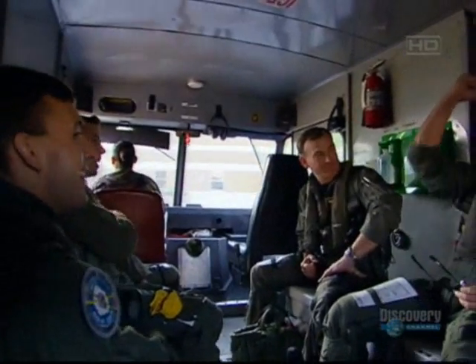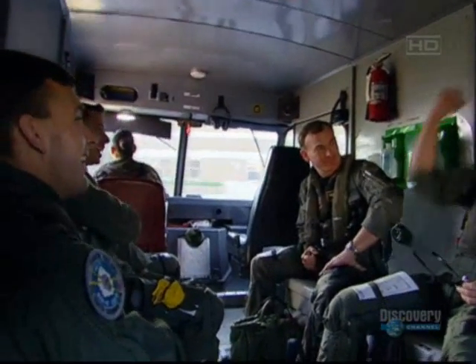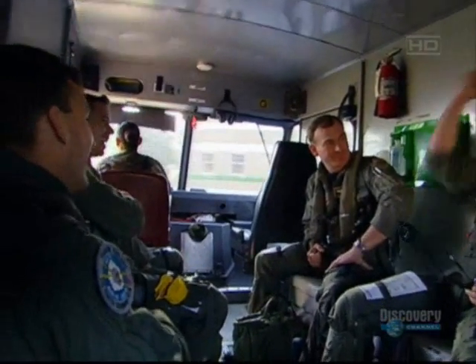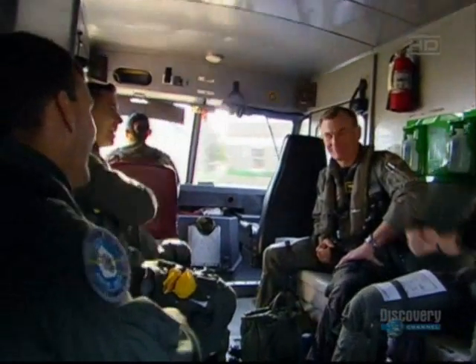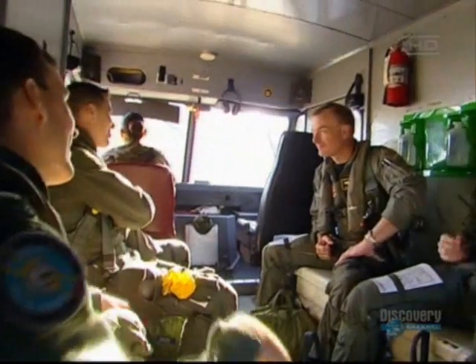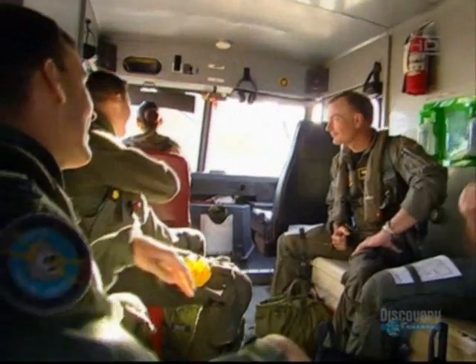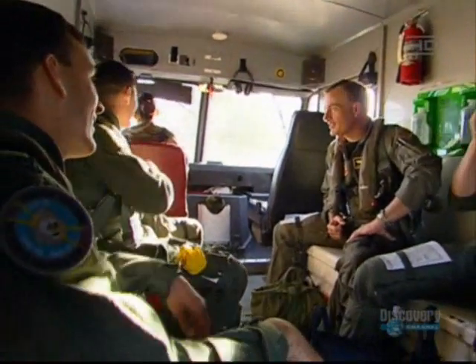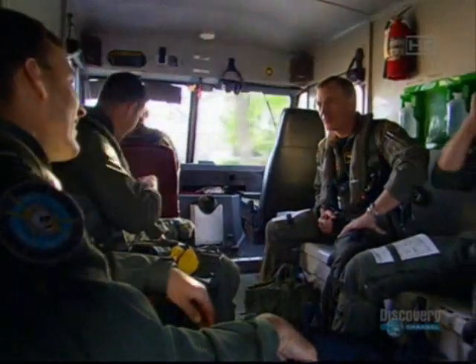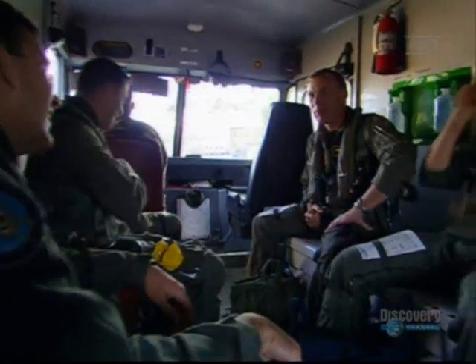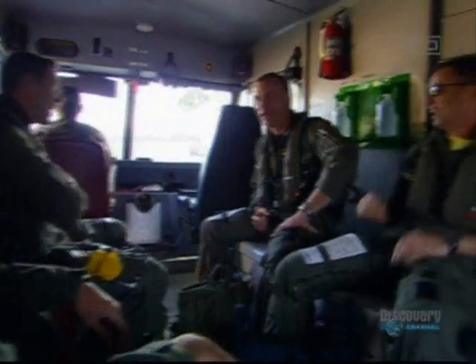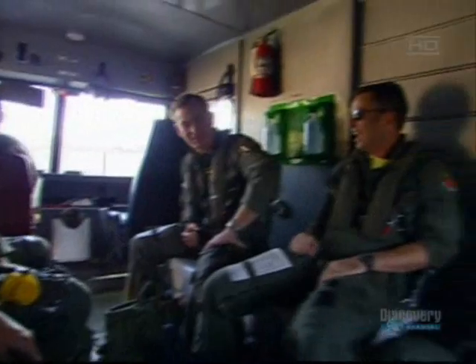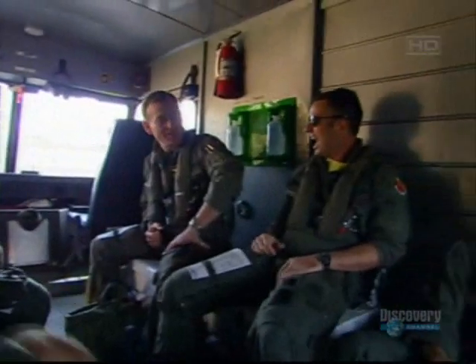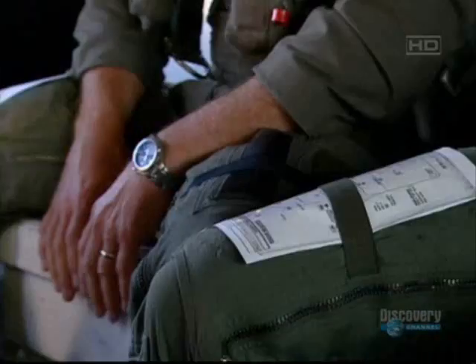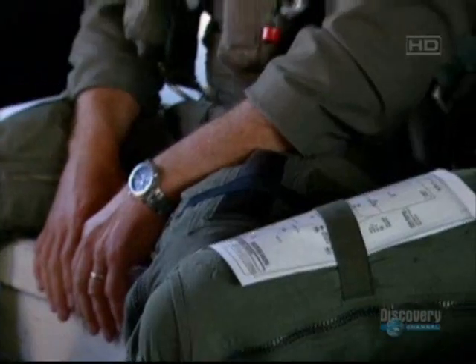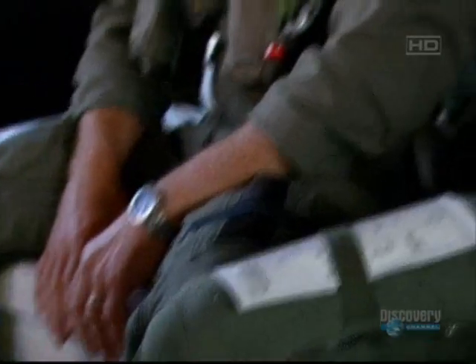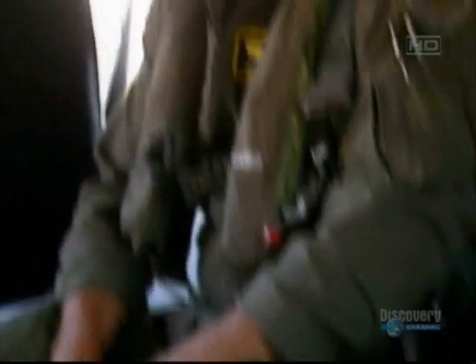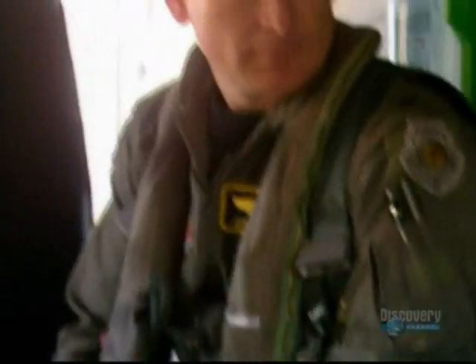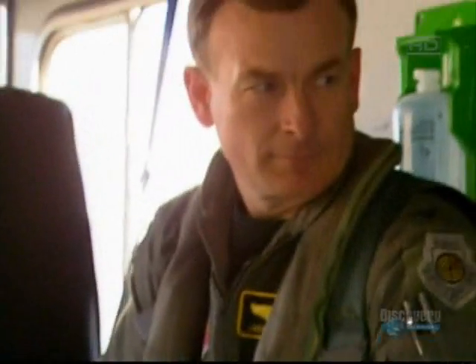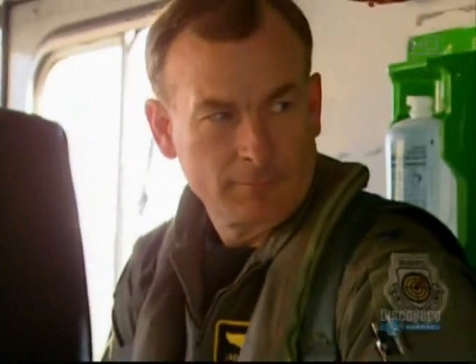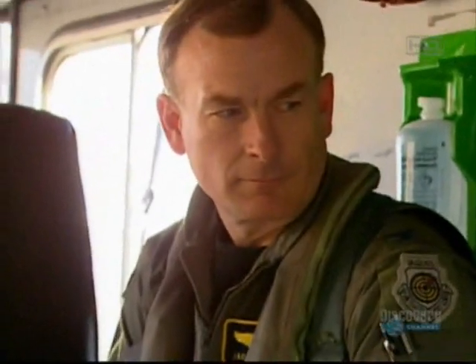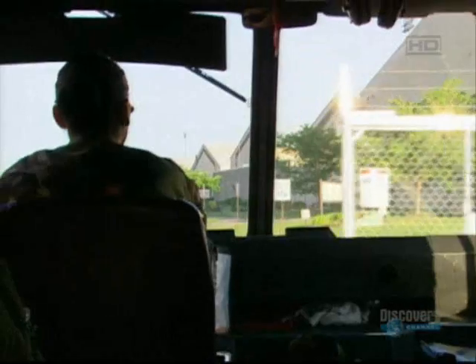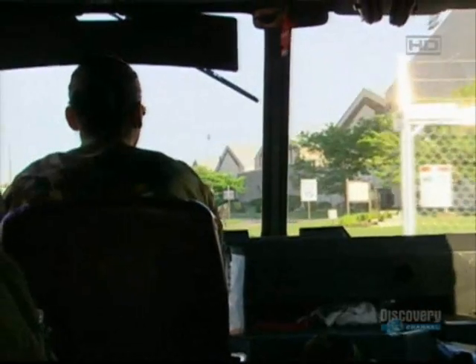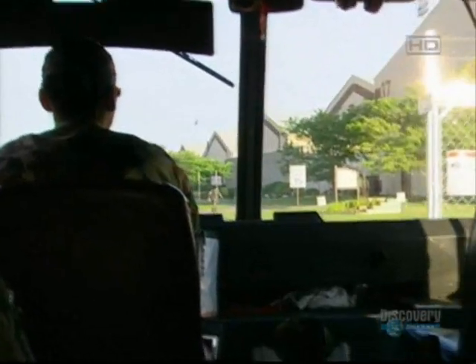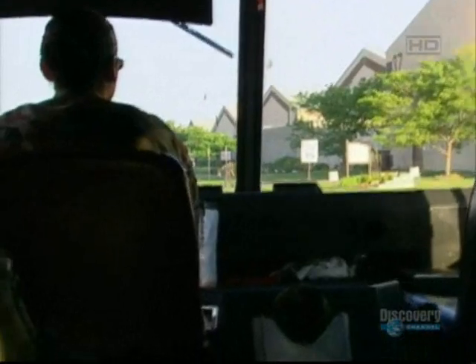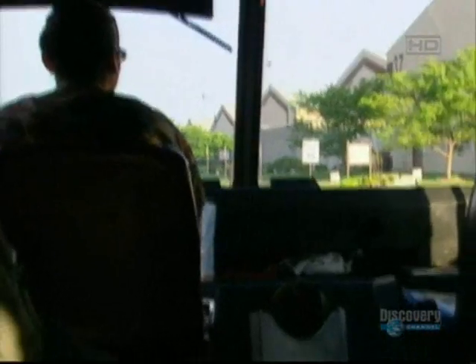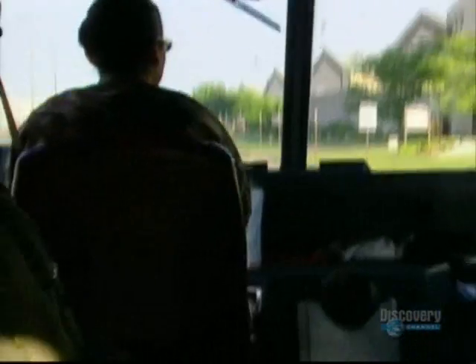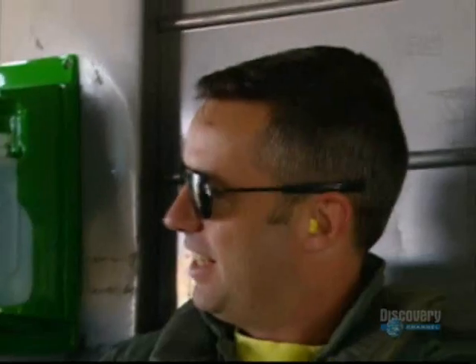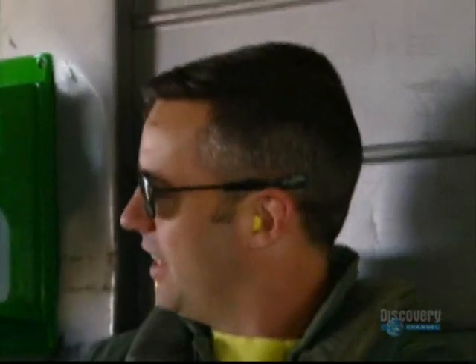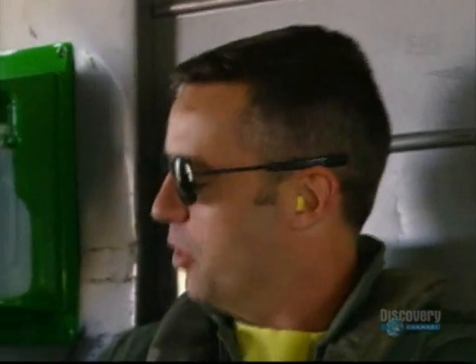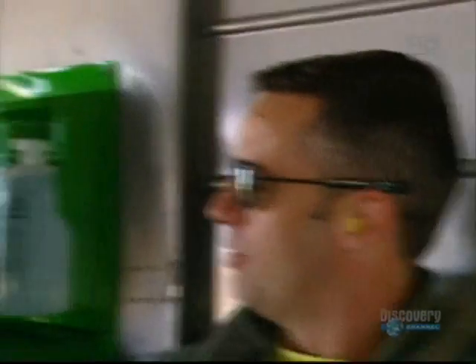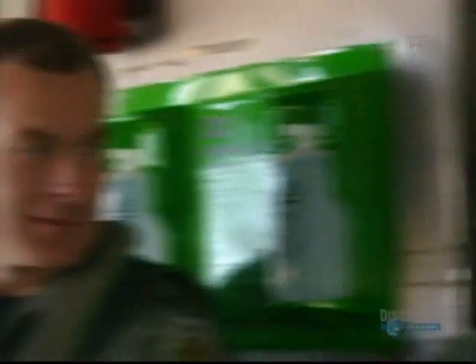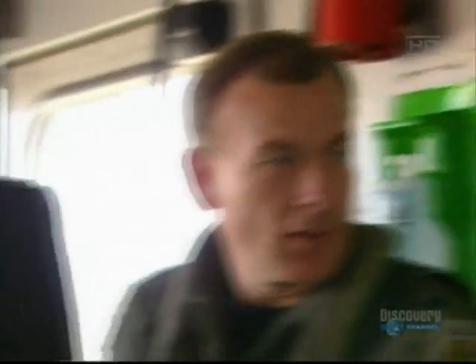Major danger is the ground. Our number one concern when we're flying low-altitude is to not hit the ground, so maintaining our altitude awareness and our situational awareness with respect to terrain and each other is a major issue.